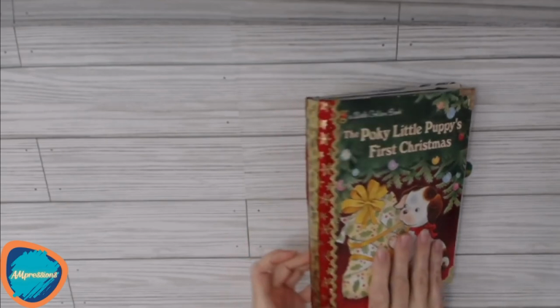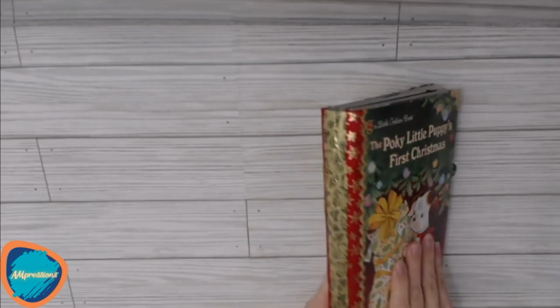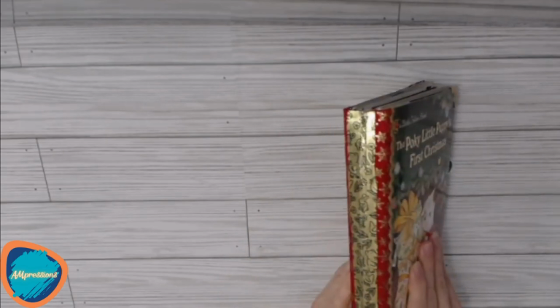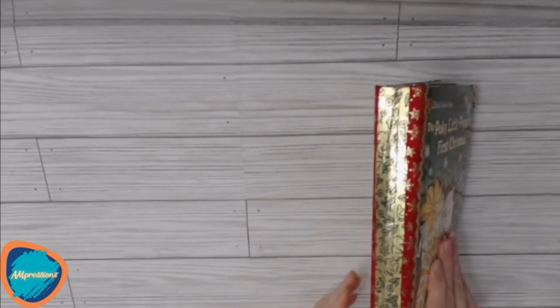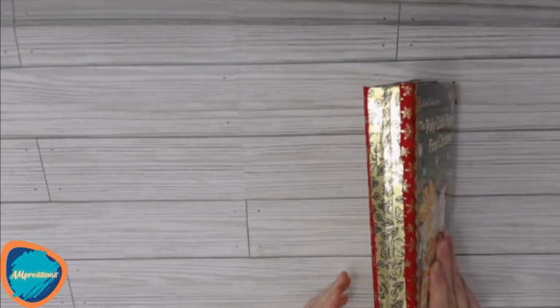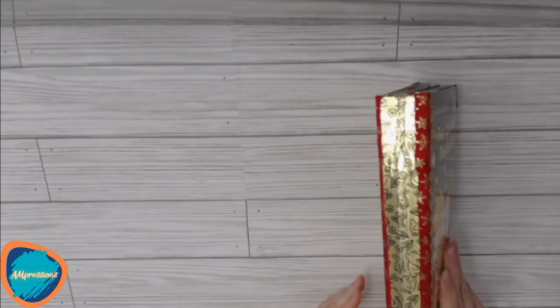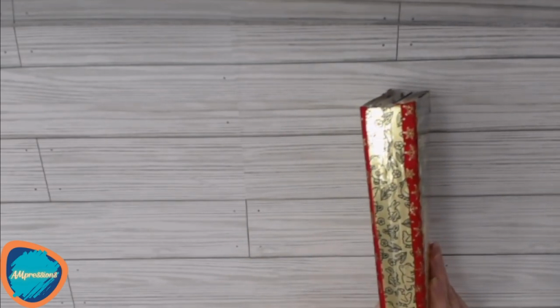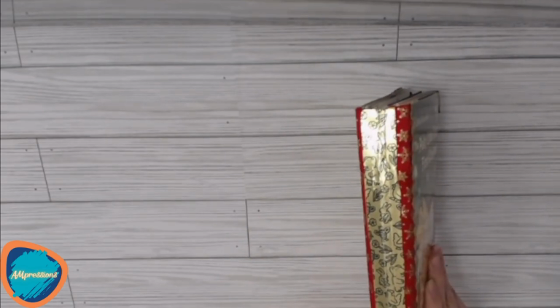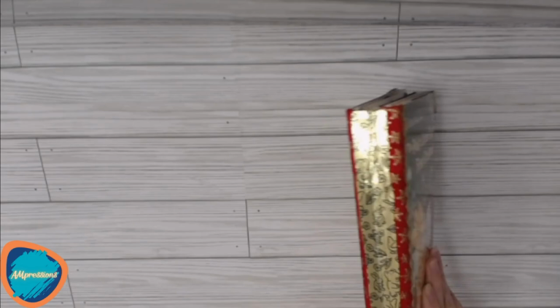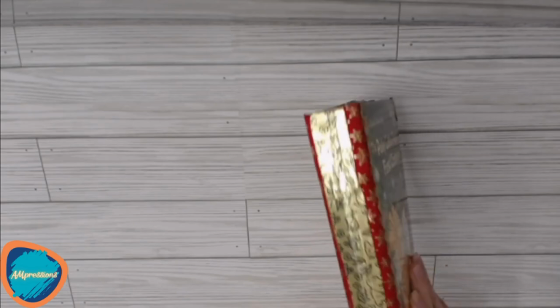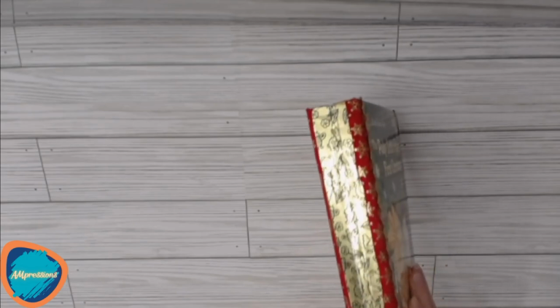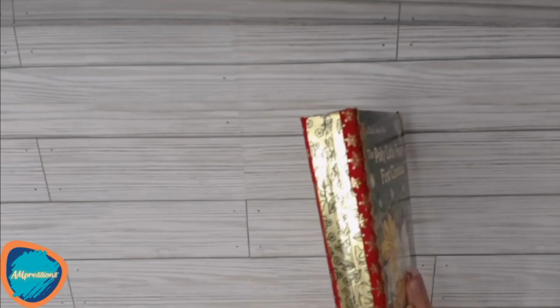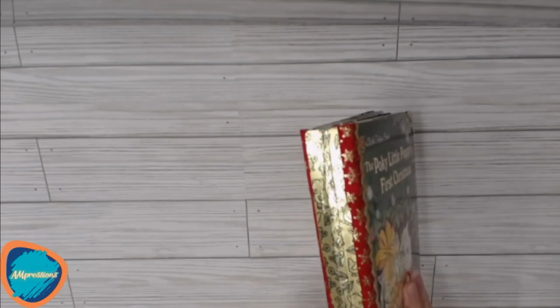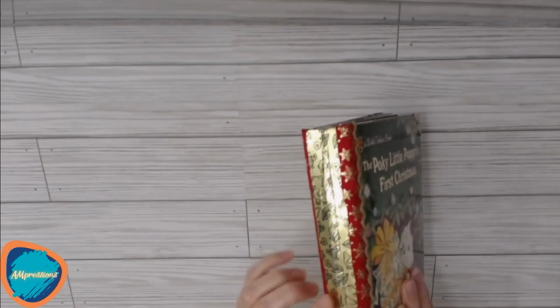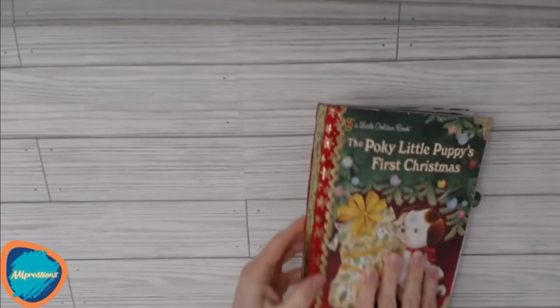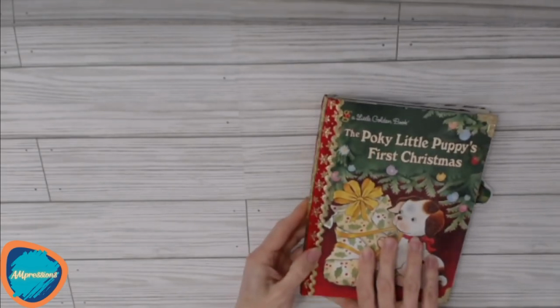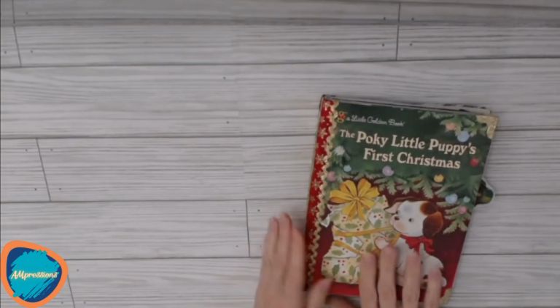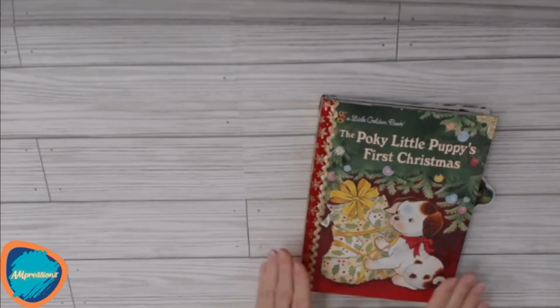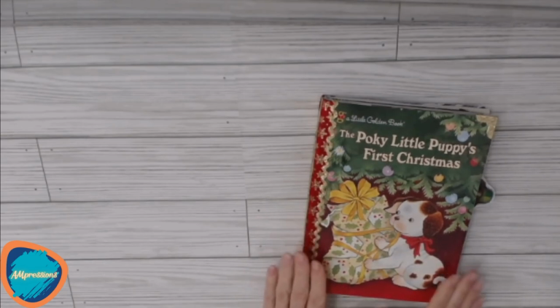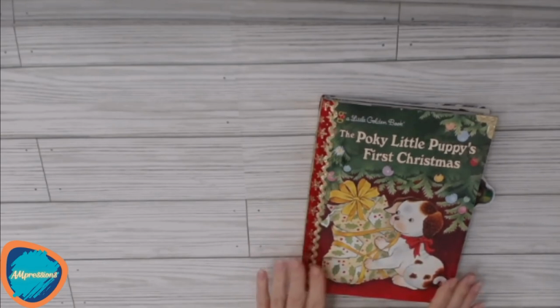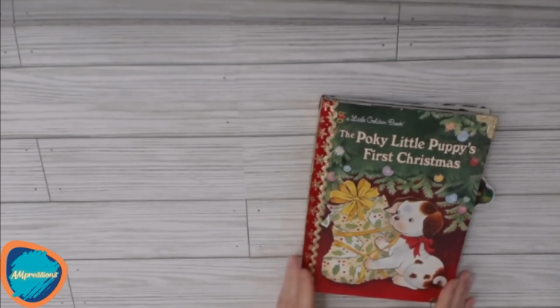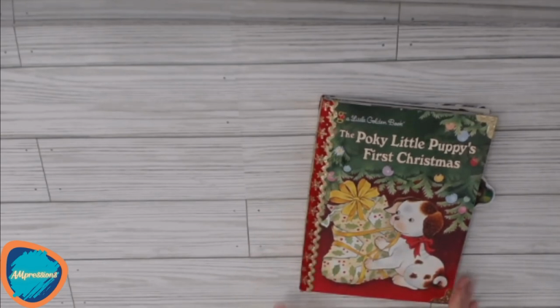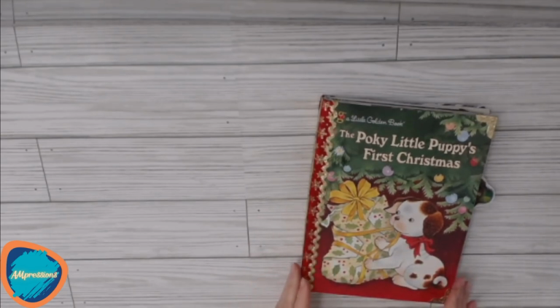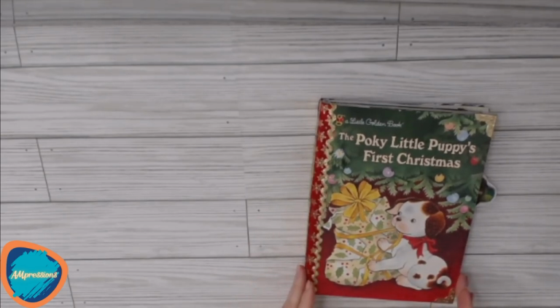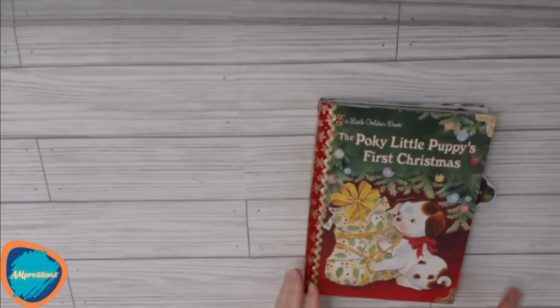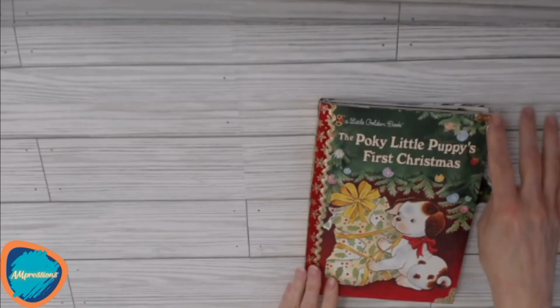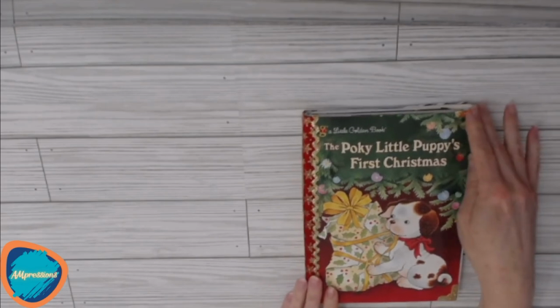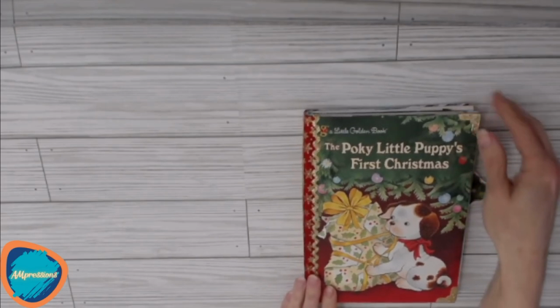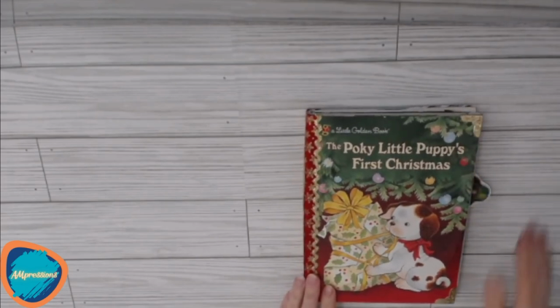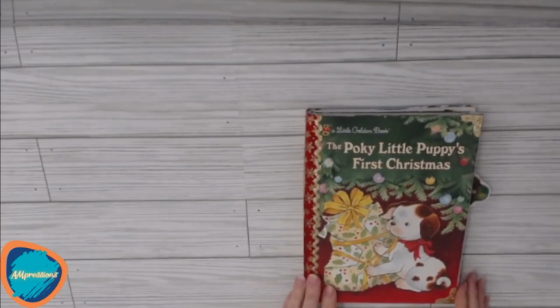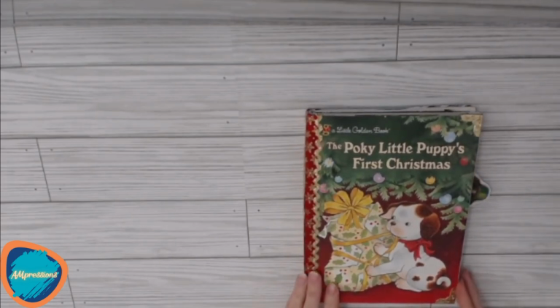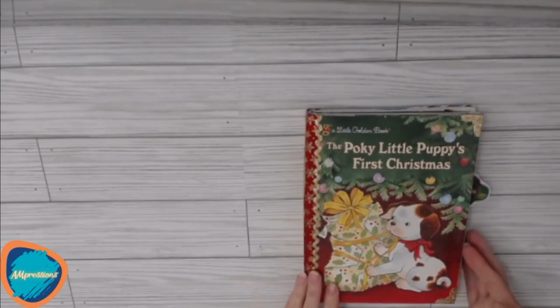You can see that this spine is intact from the original book with the gold leaf spine, and we've got some Christmassy holiday trim on the front and back covers. We also have metal corners to protect the edges of the book.